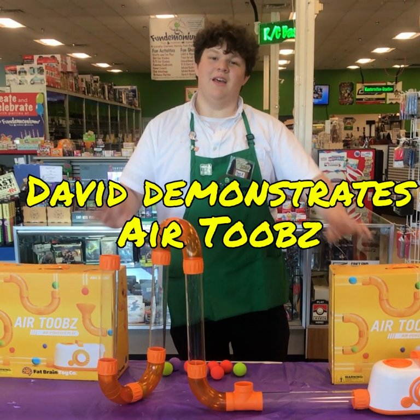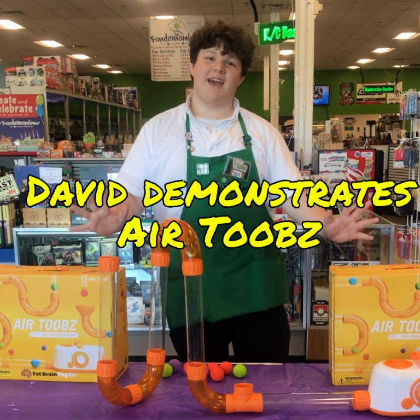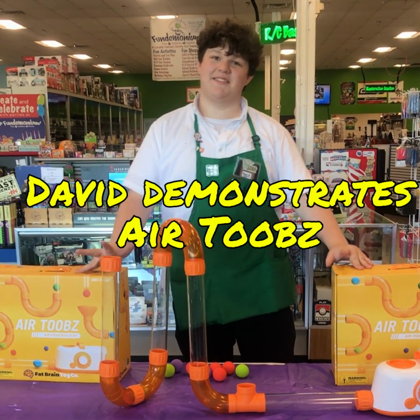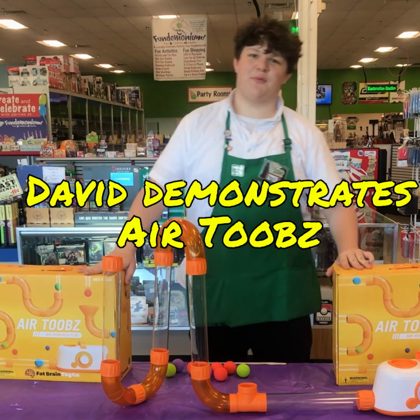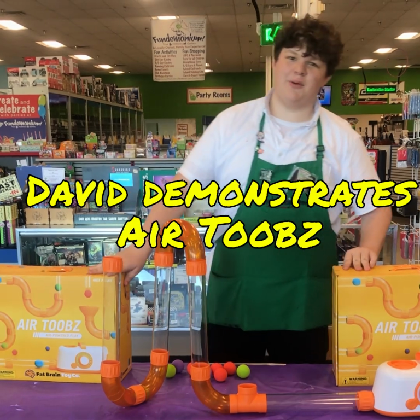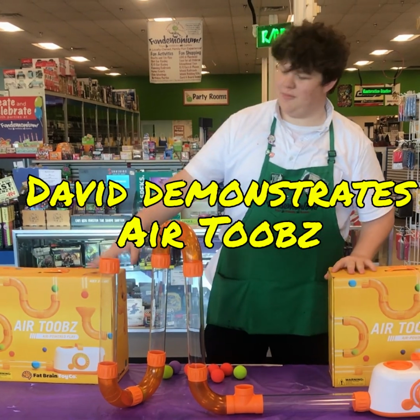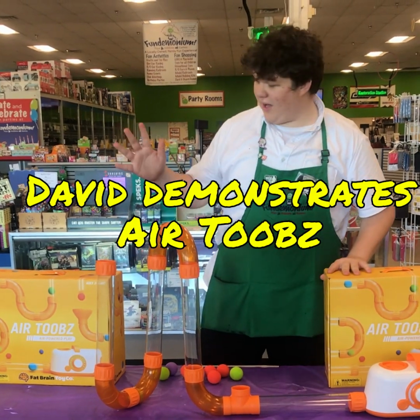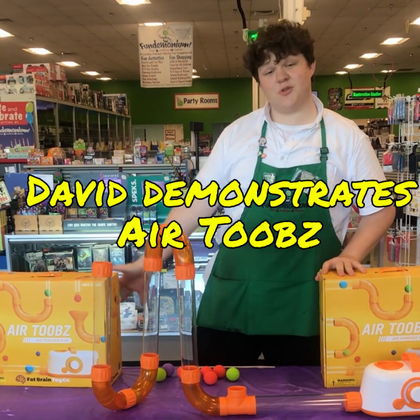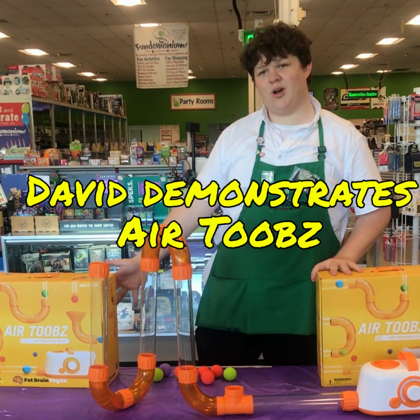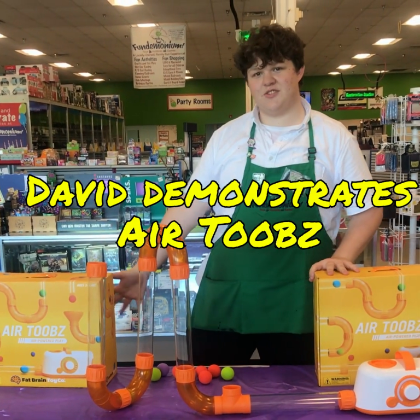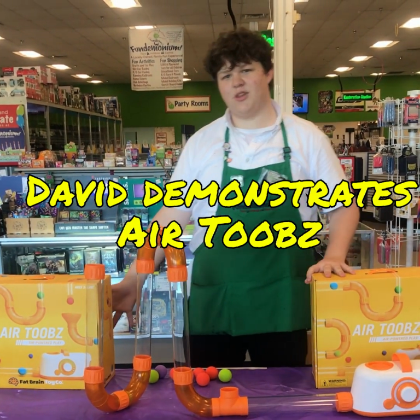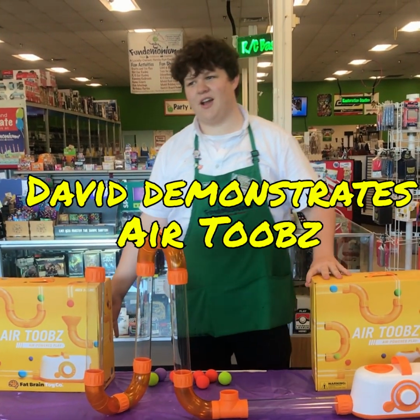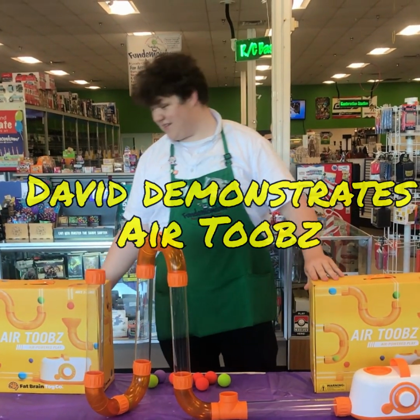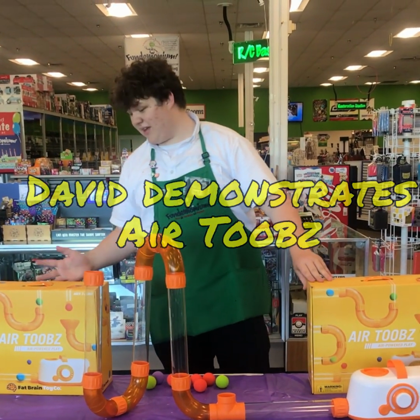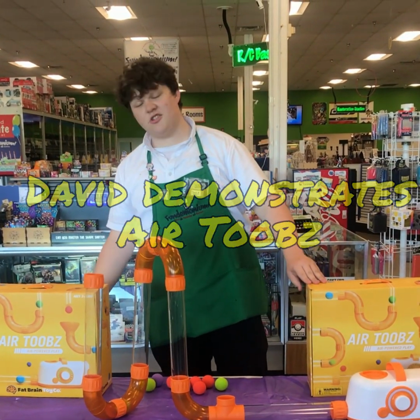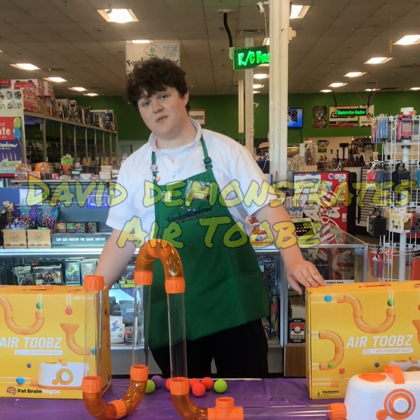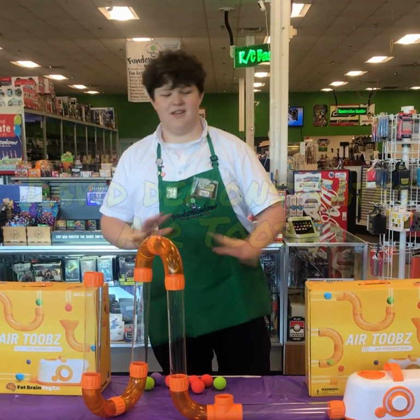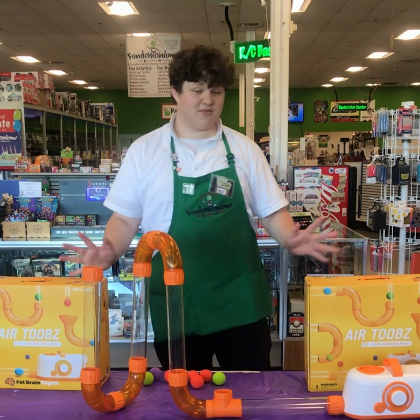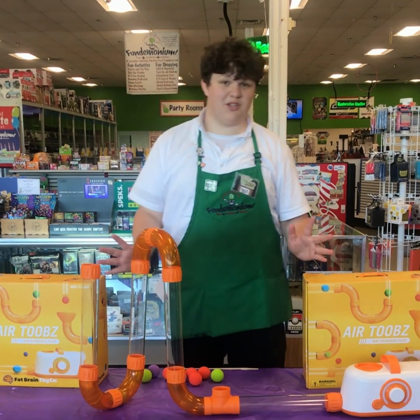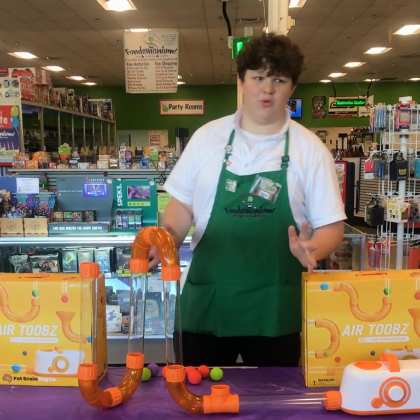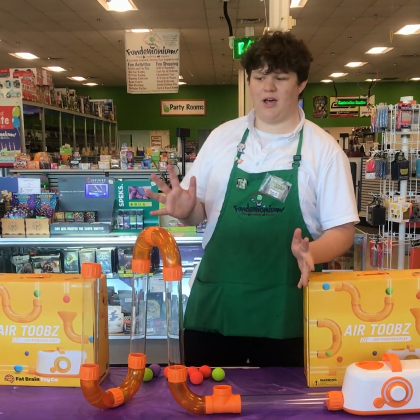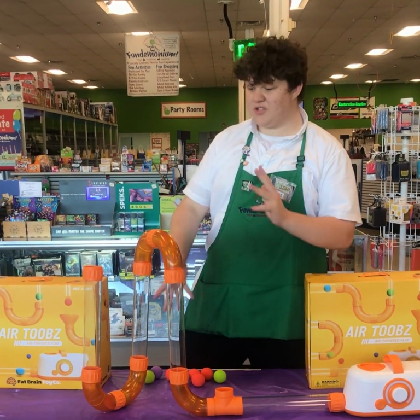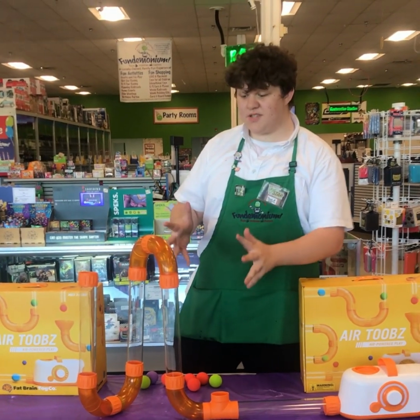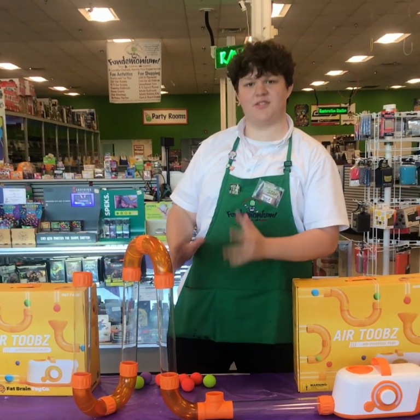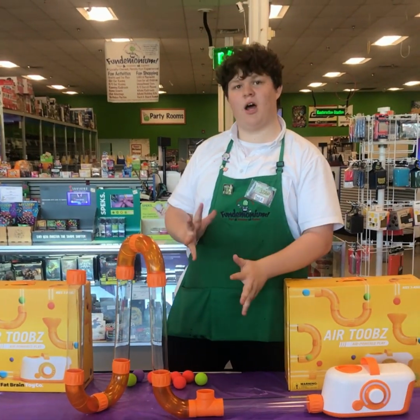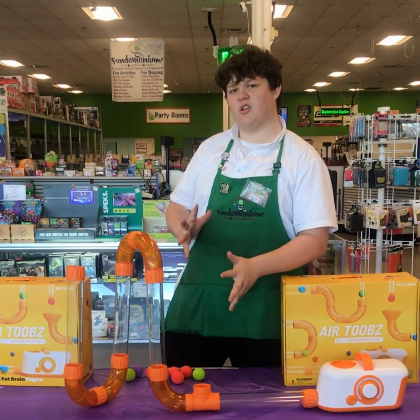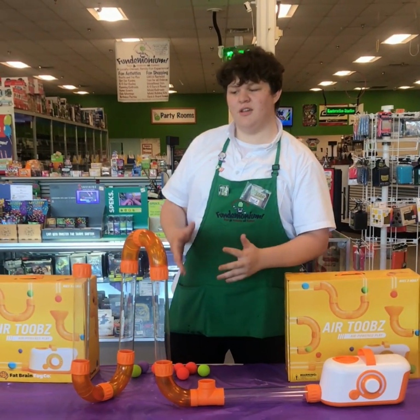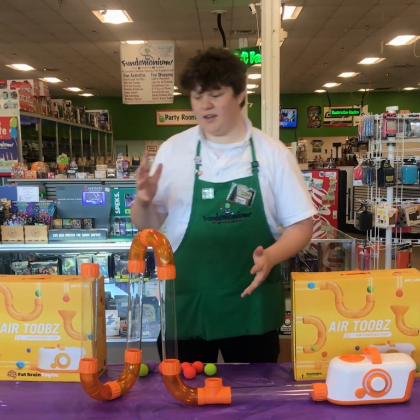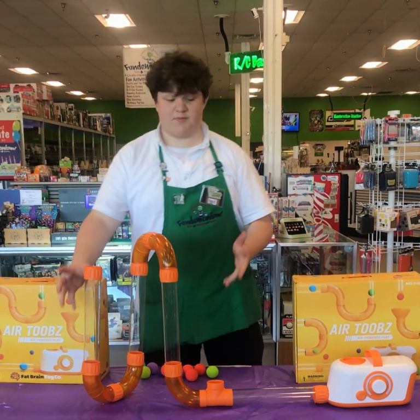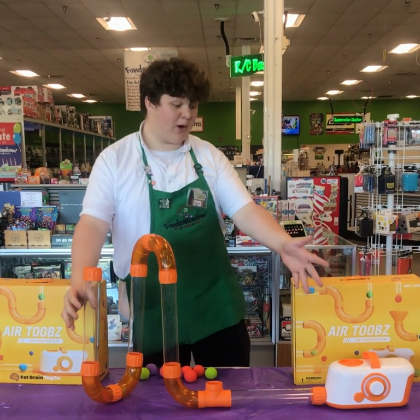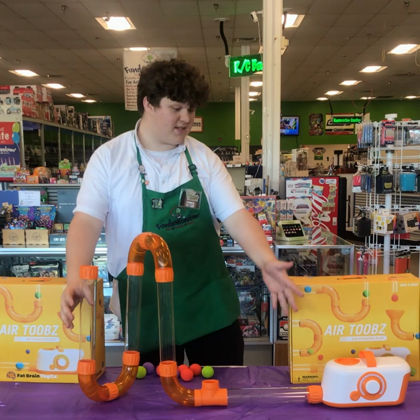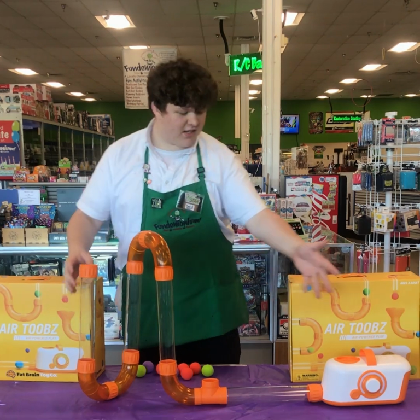Hey guys, this is David from Fundamonium. I just want to show off this new toy that we got in today. It's called Air Tubes. It's this really cool tube system — it's all modular and it's just powered by this fan here.